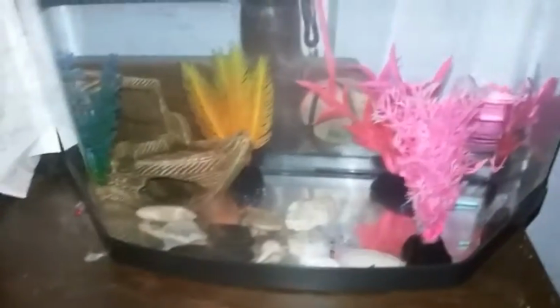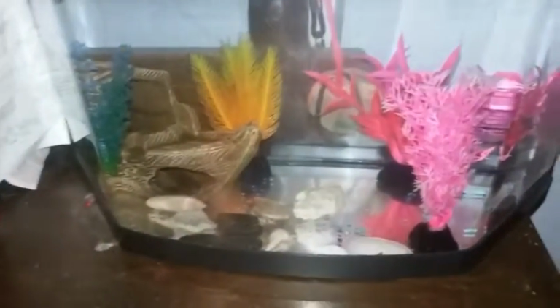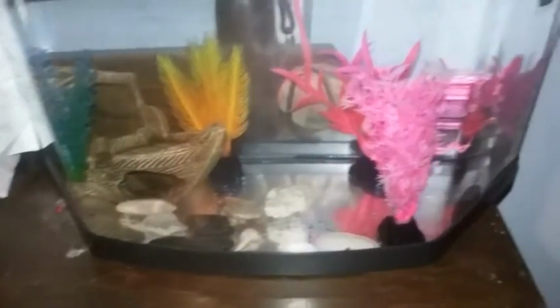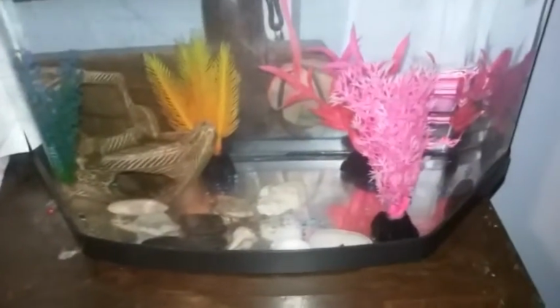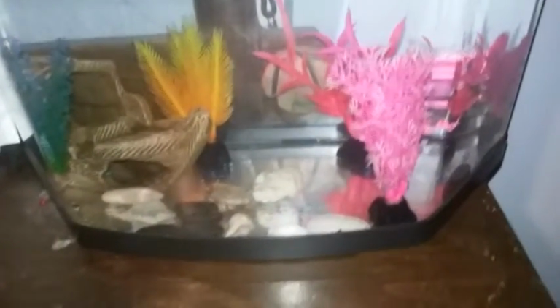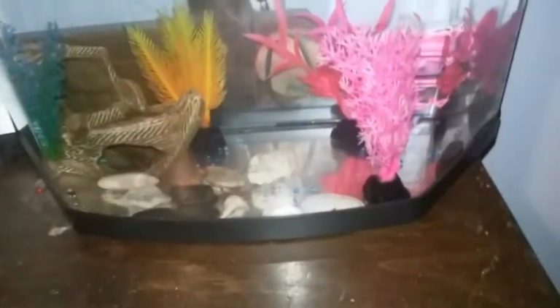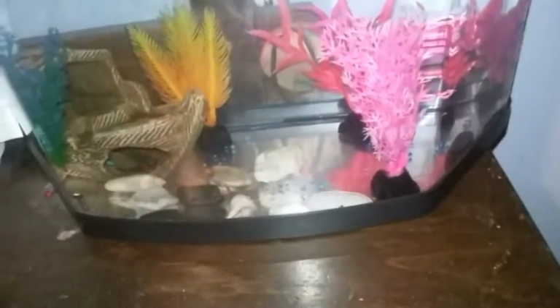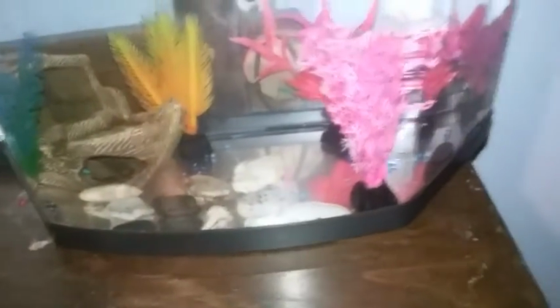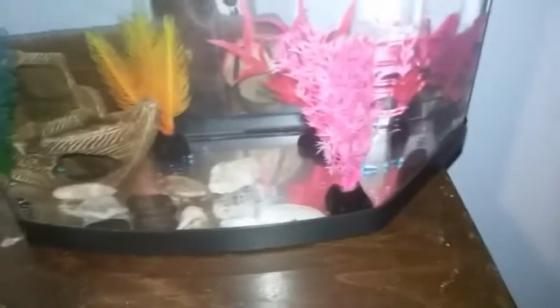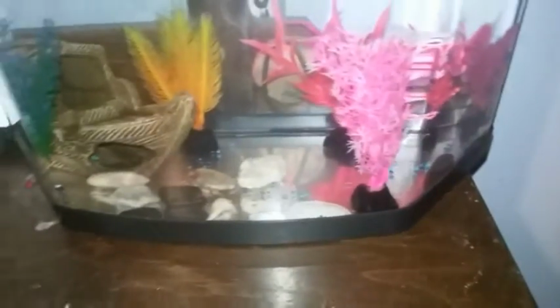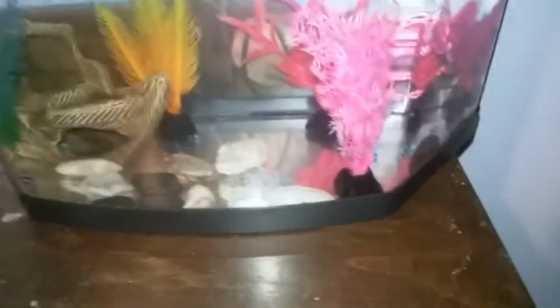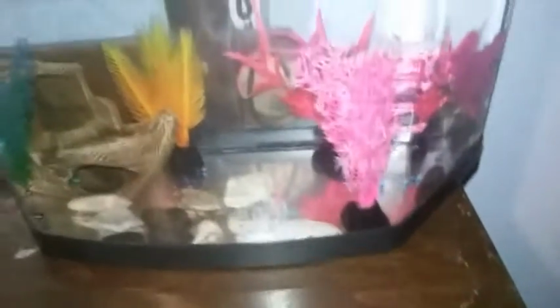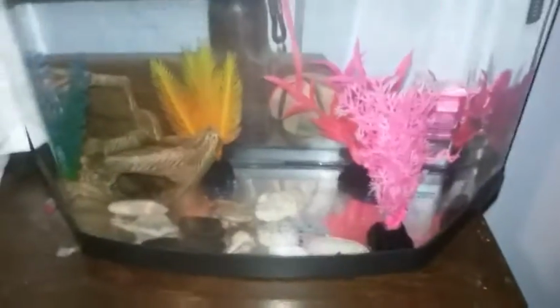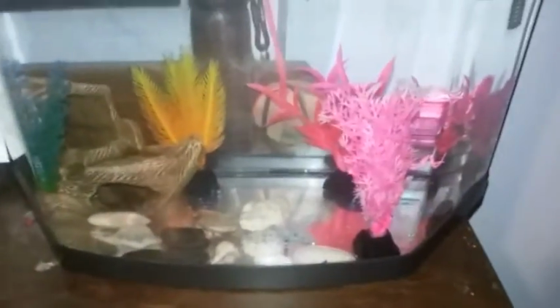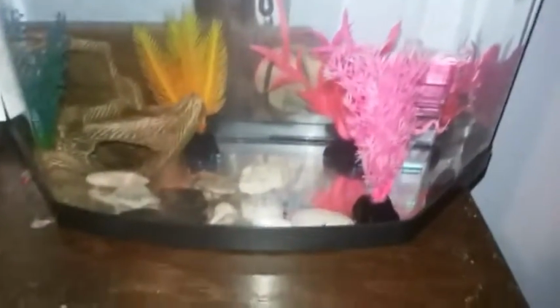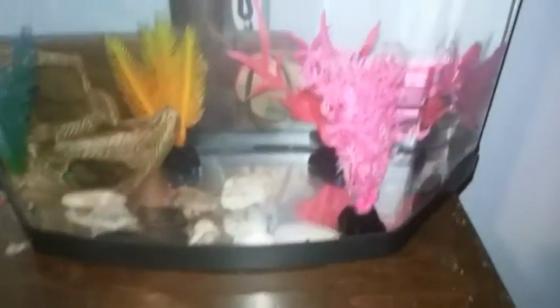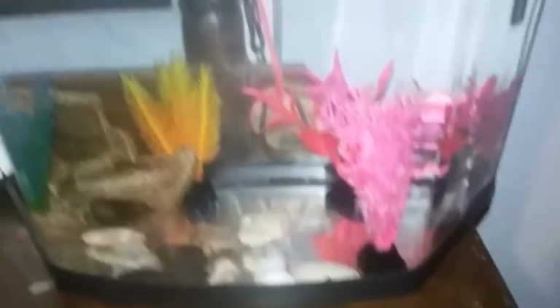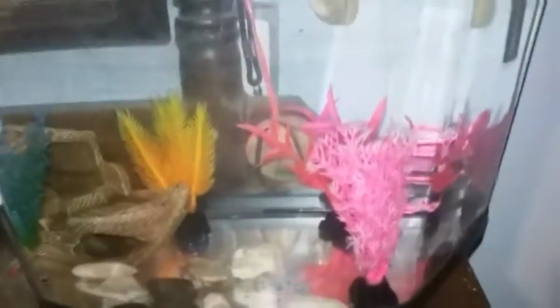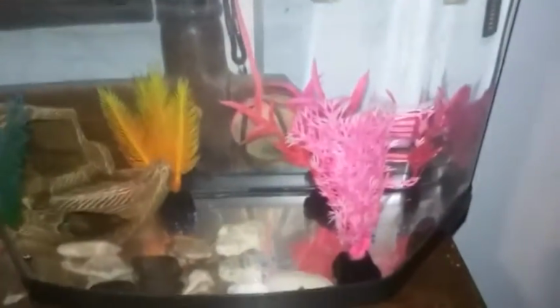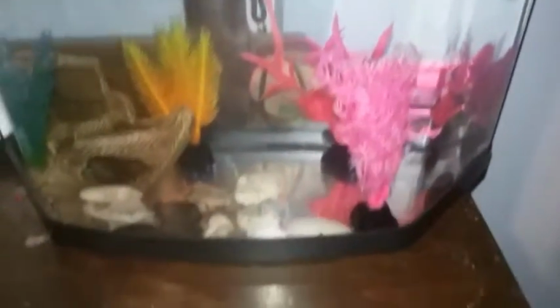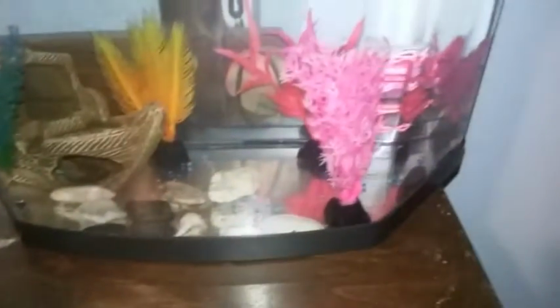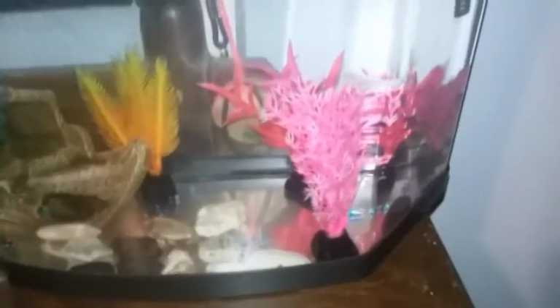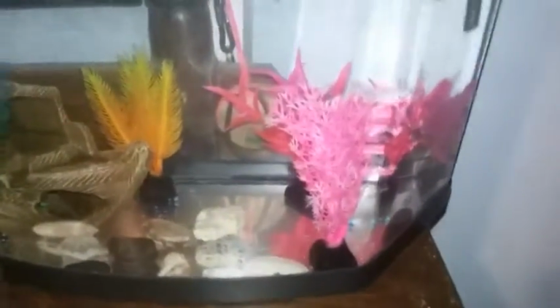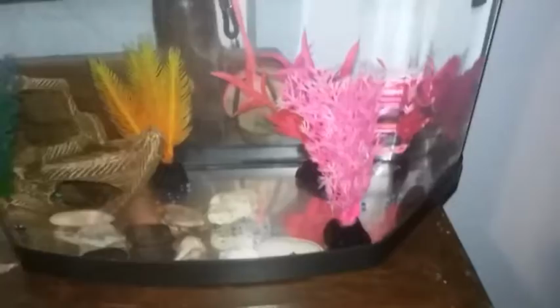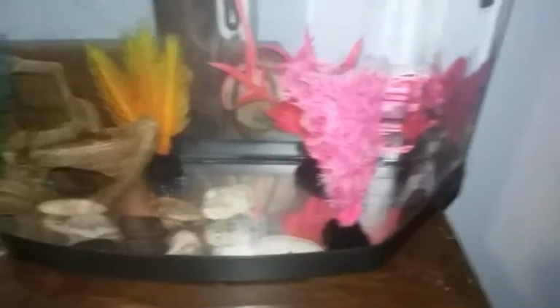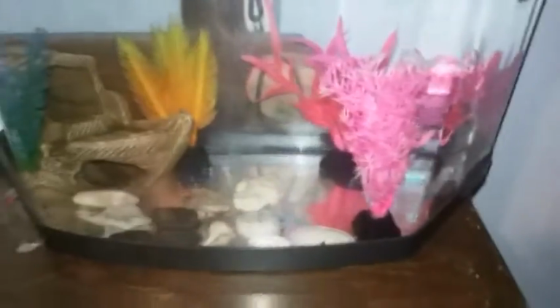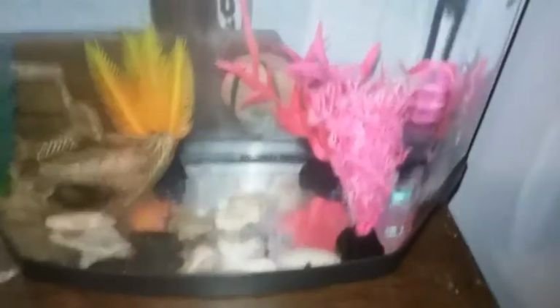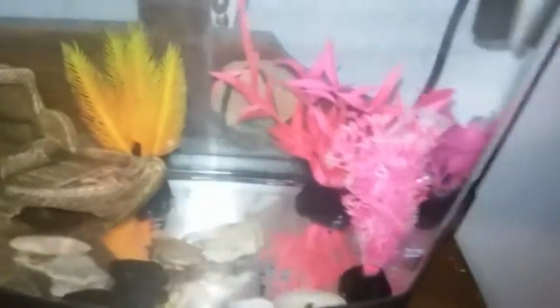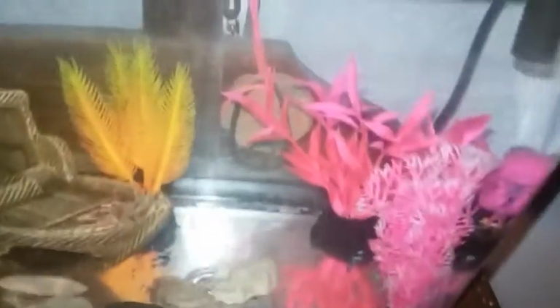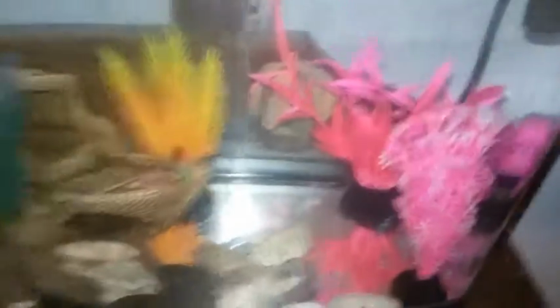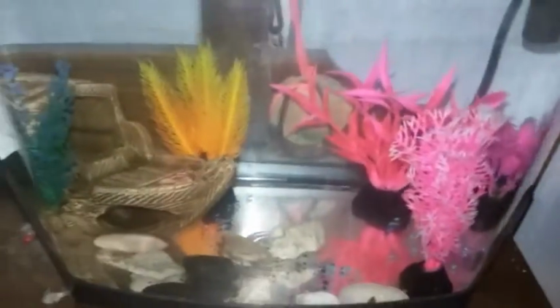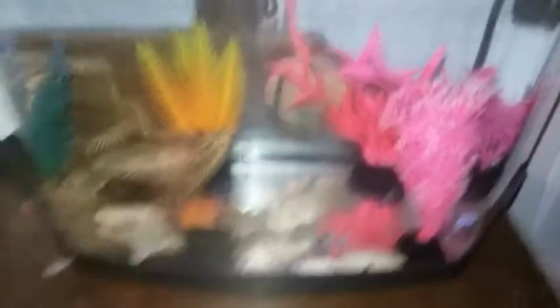I found this one at $4.99 because he's a veiltail, but he's white so he's really pretty. I put most of these things in the tank so it will match him.